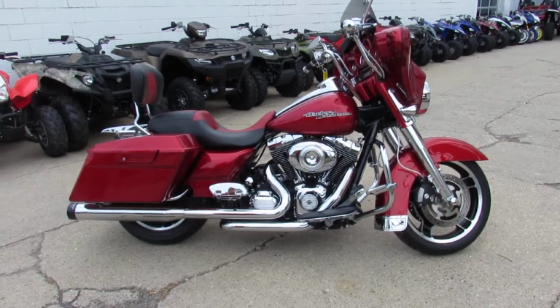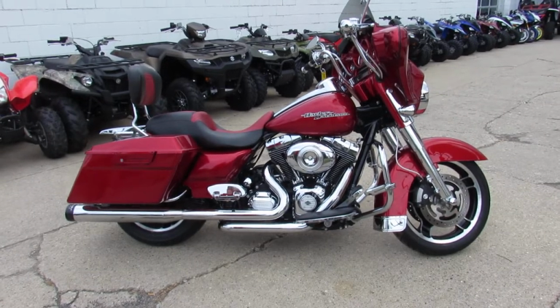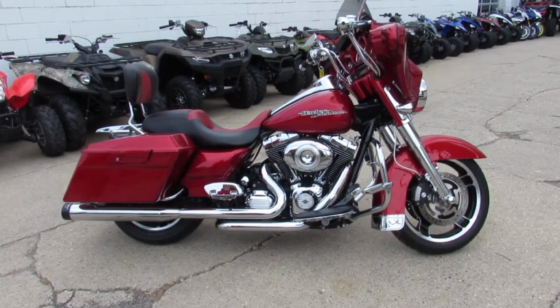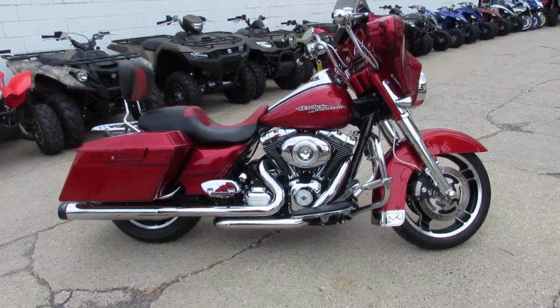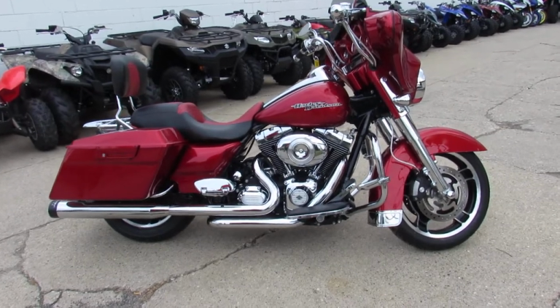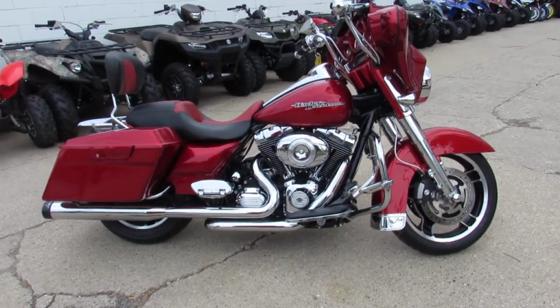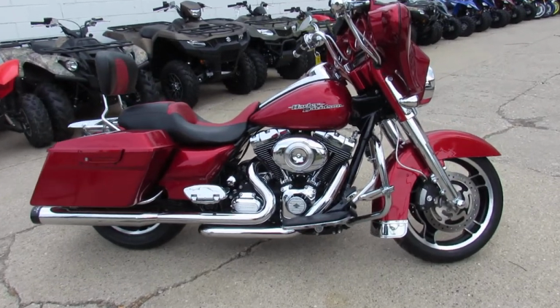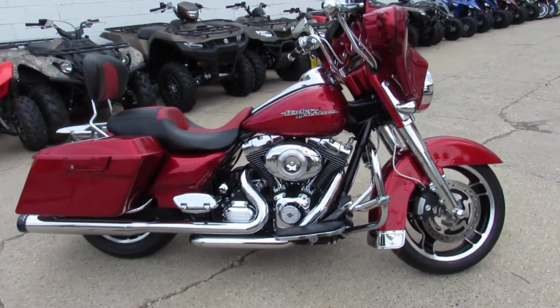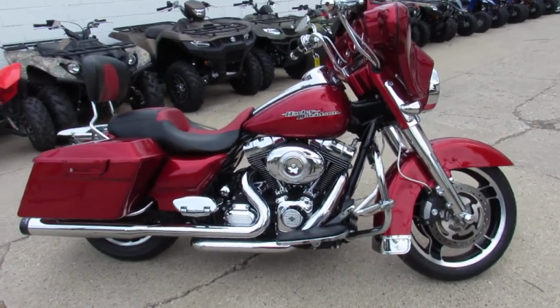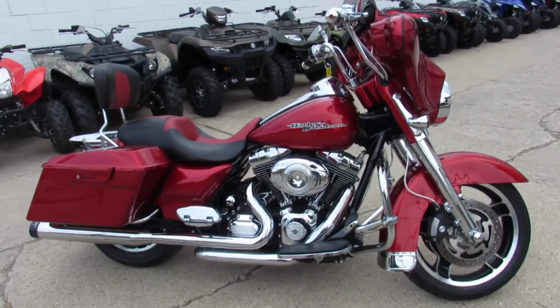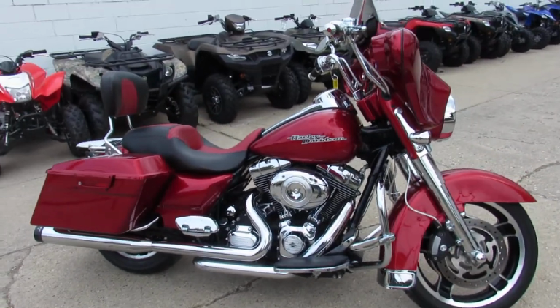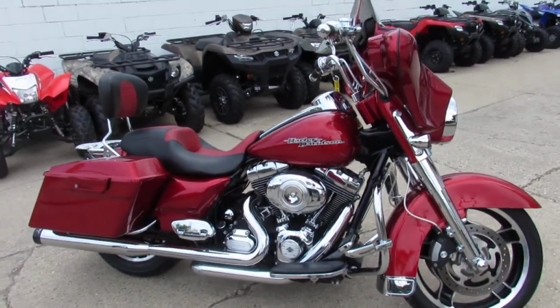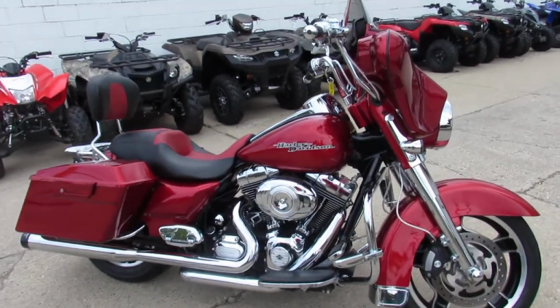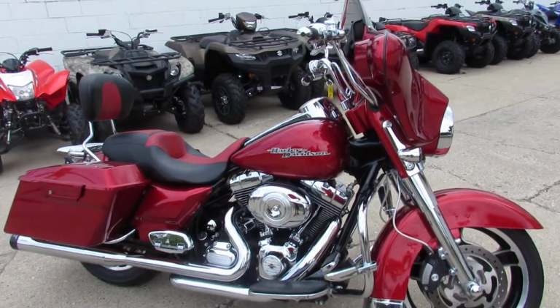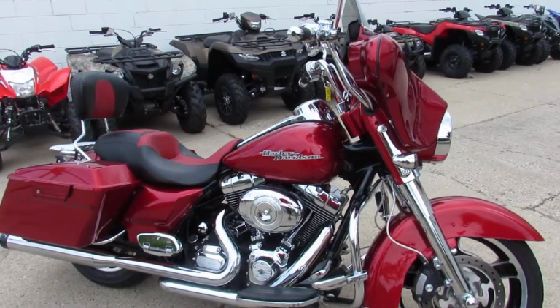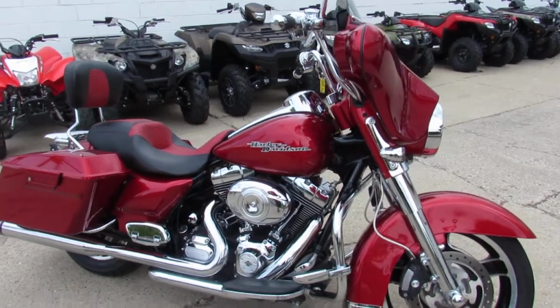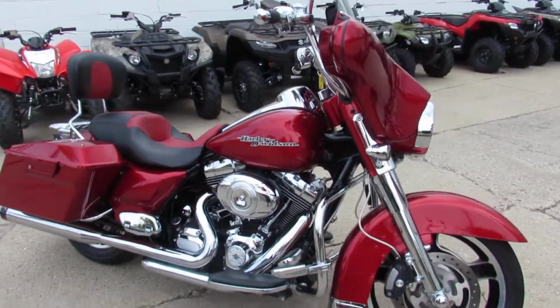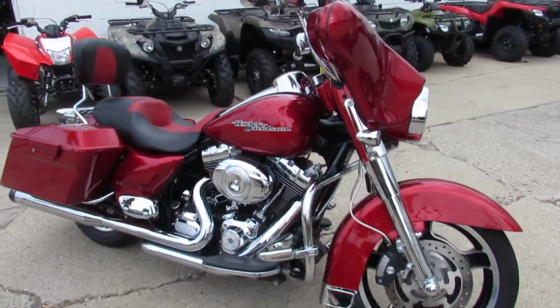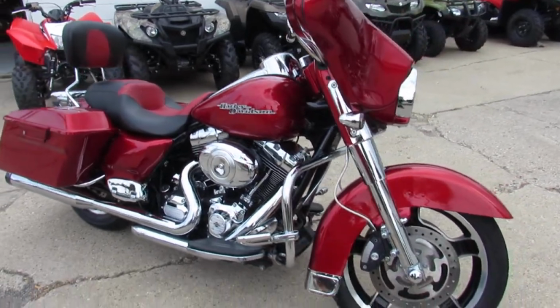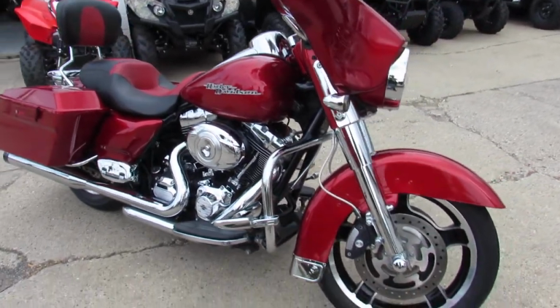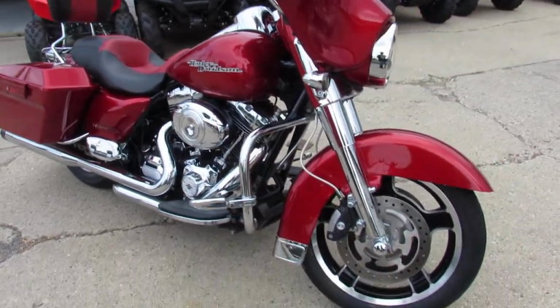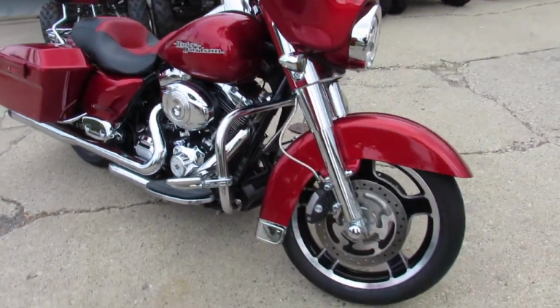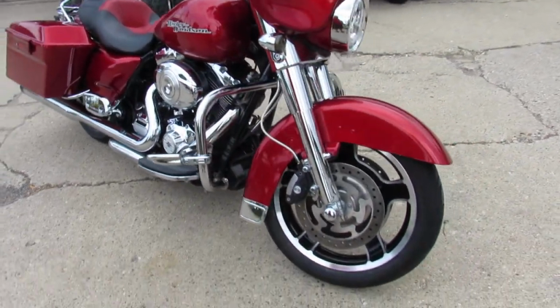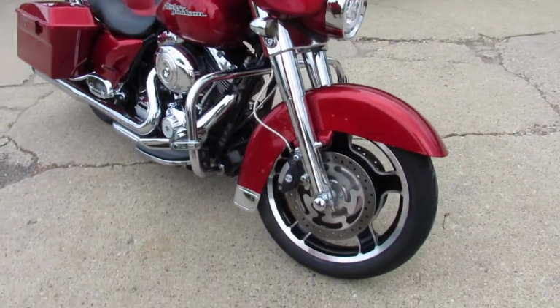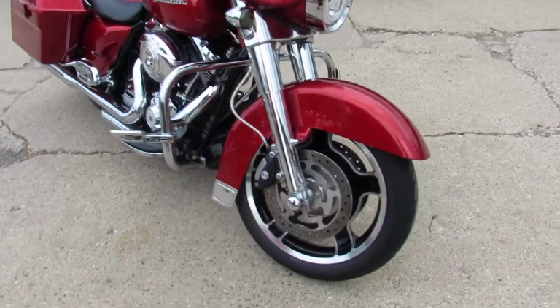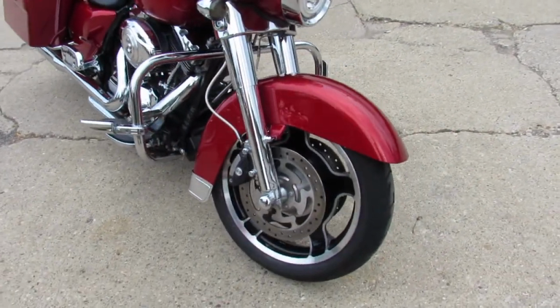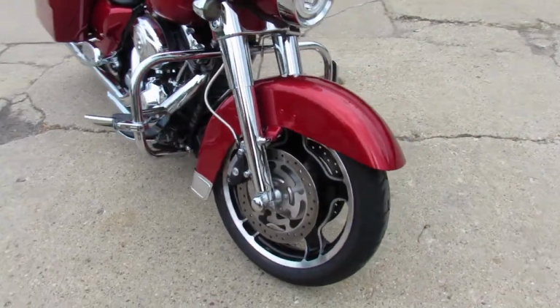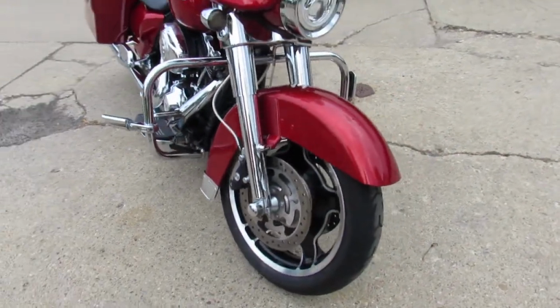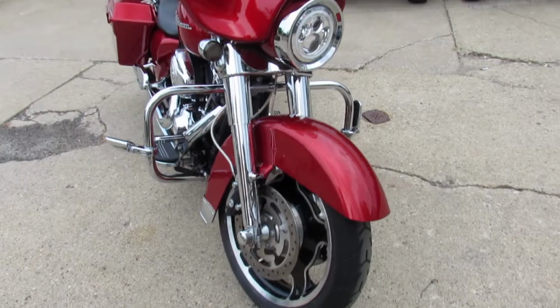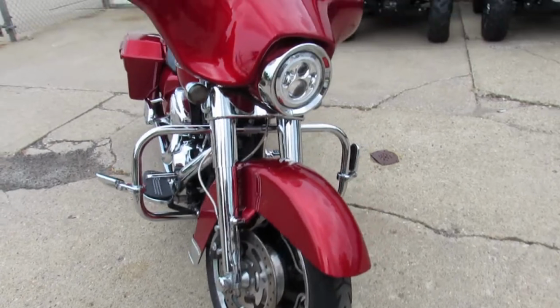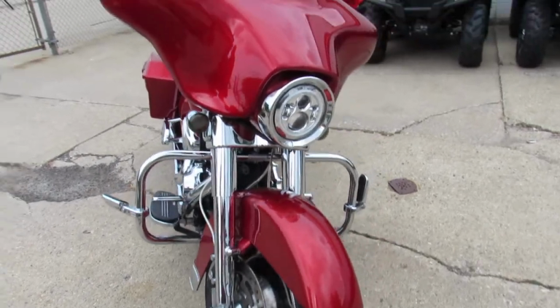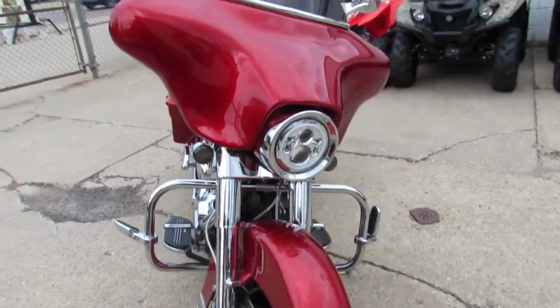Hey guys, it's ApprovalPowerSports.com here doing some more videos on the used Harleys. We're stacking back up here guys, over 250 used Harleys in the showroom to choose from.